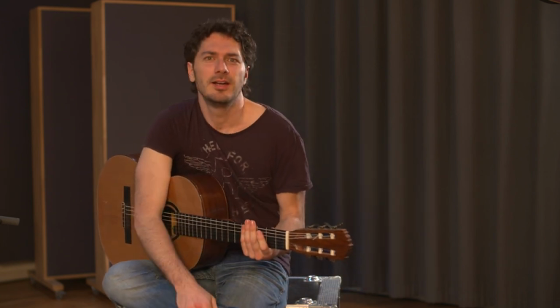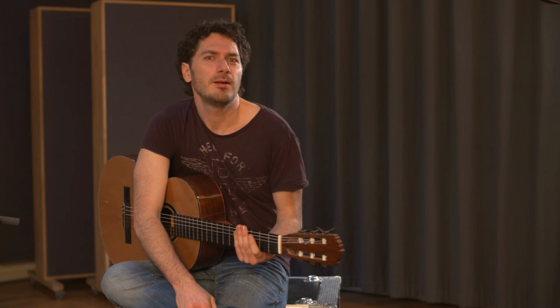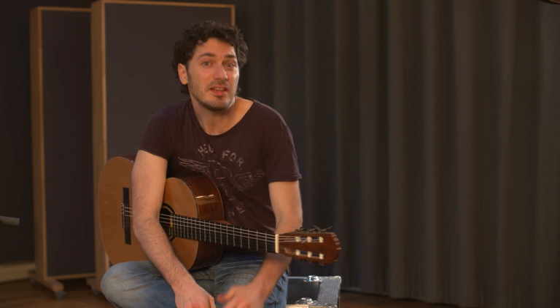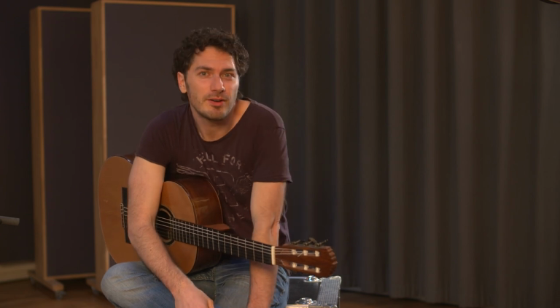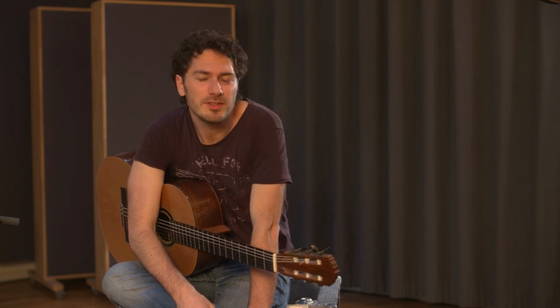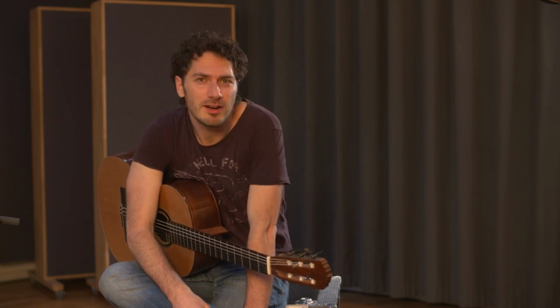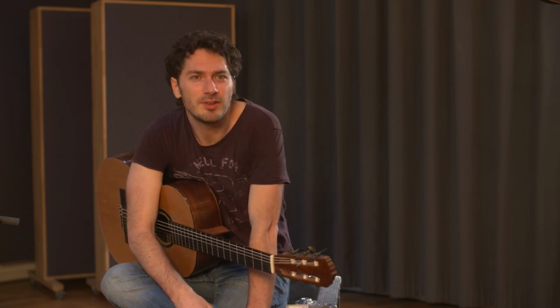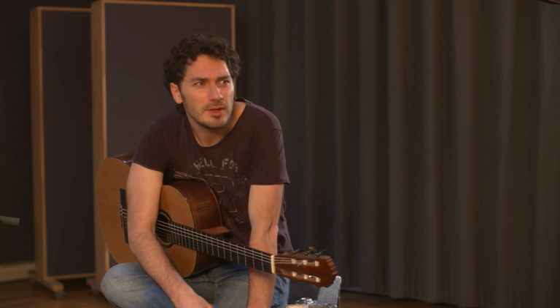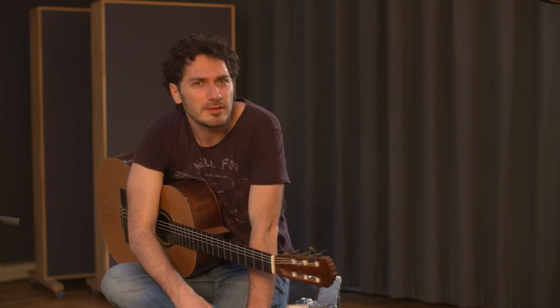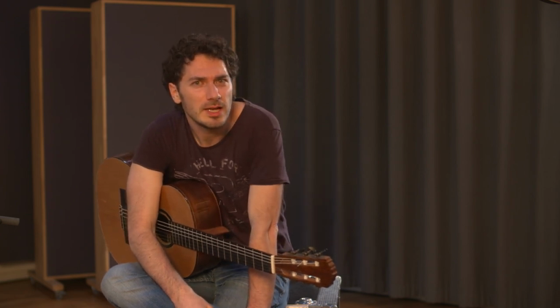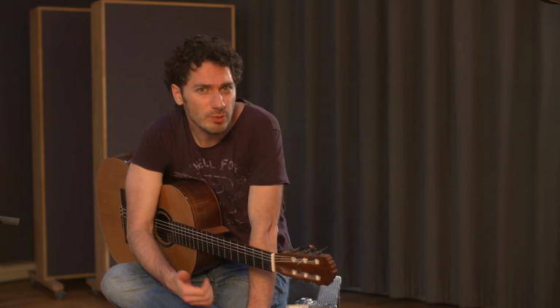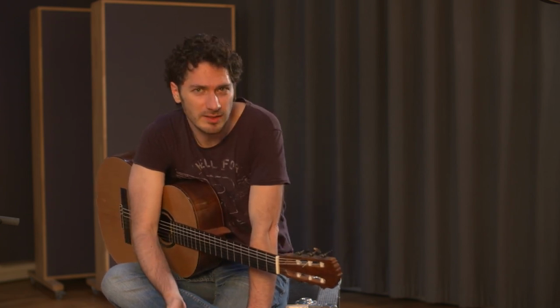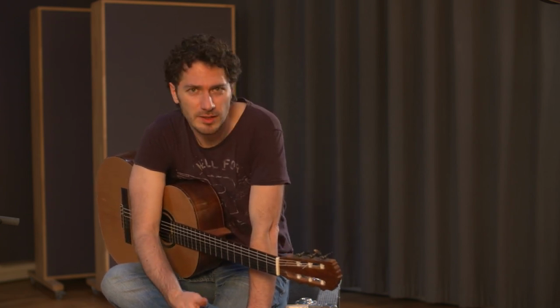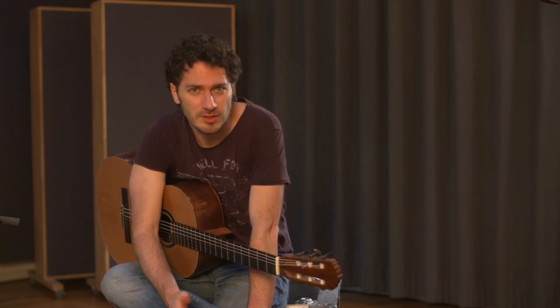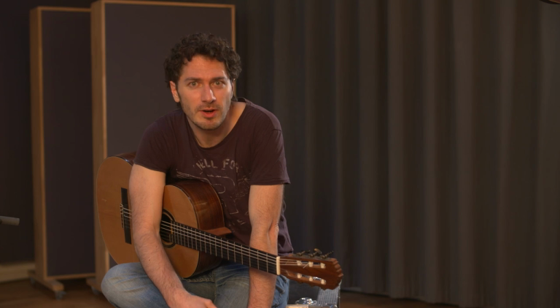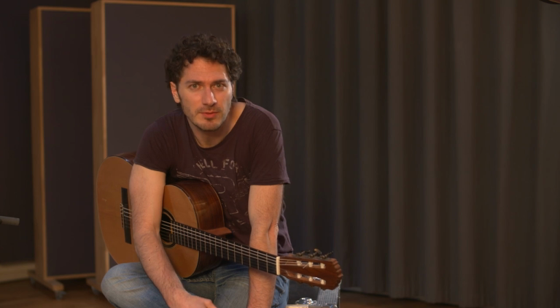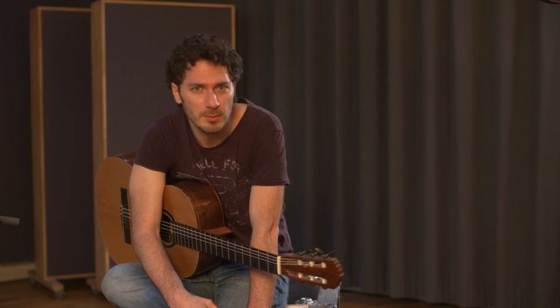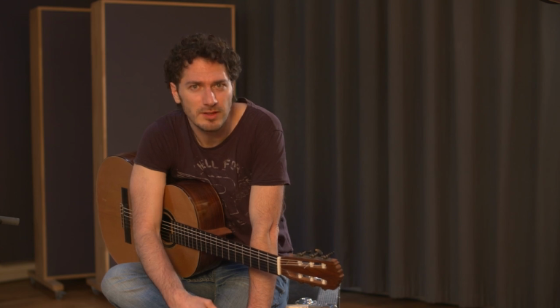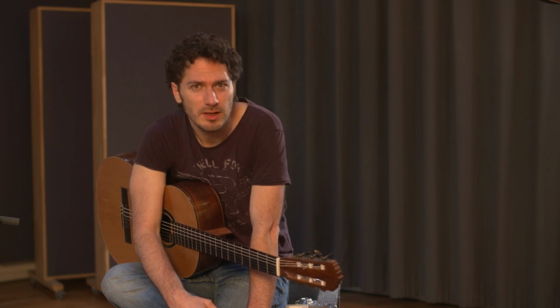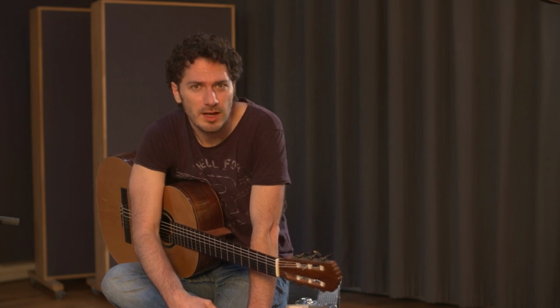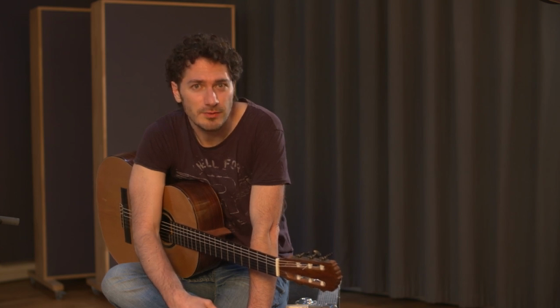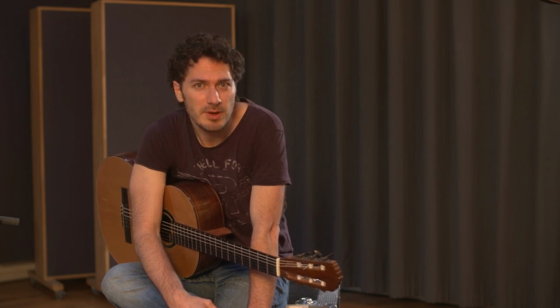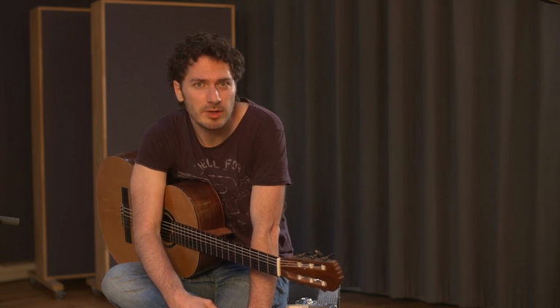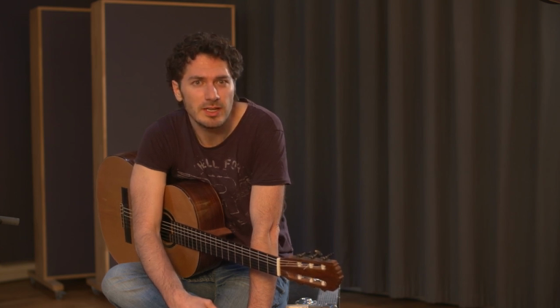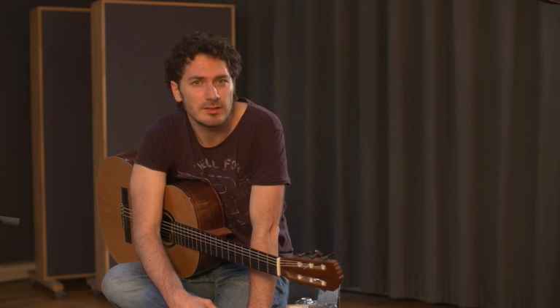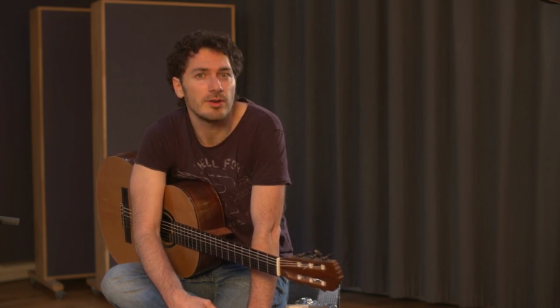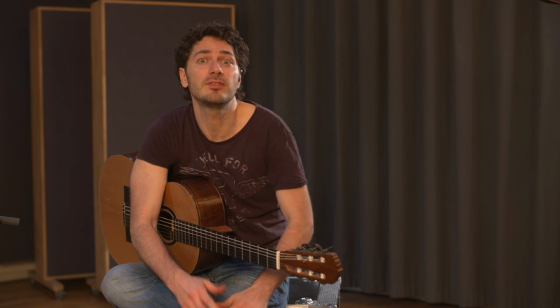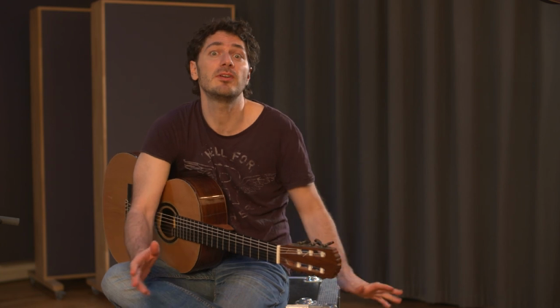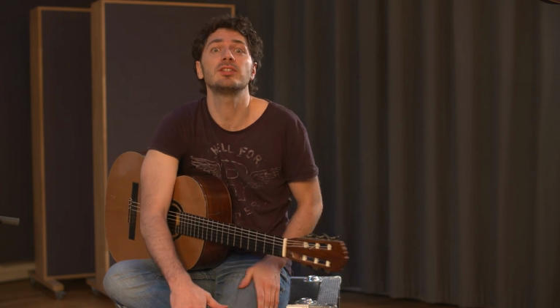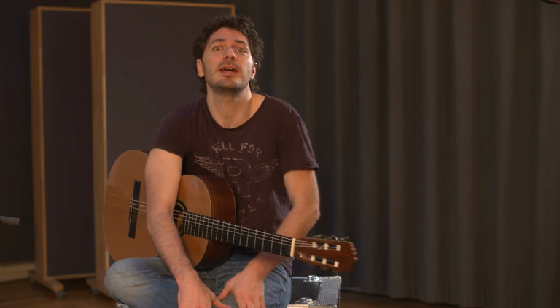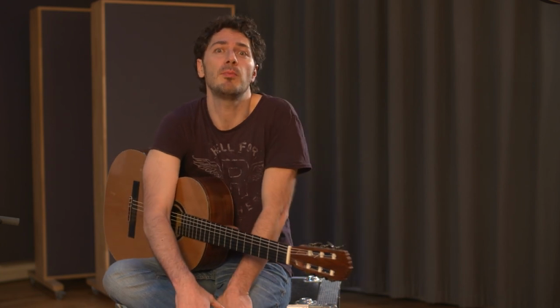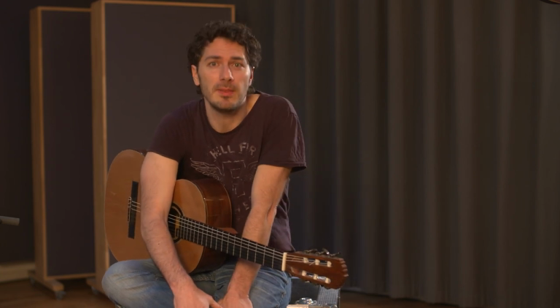The best part of using the guitar as a drum is improvising using a variety of rhythms. For me, the best approach is to learn a few different variations and then combine them.